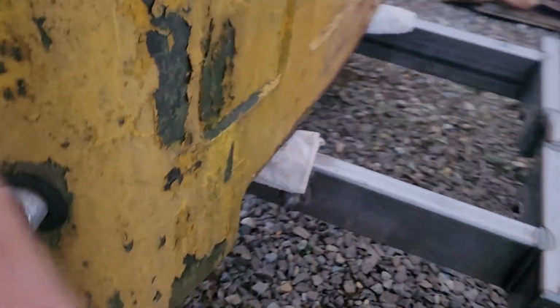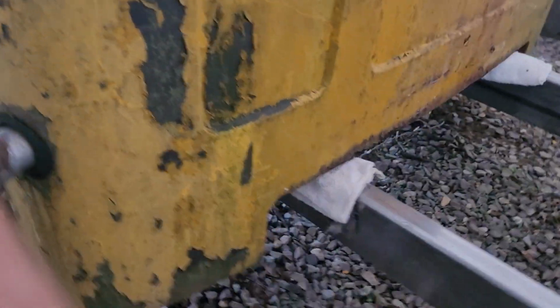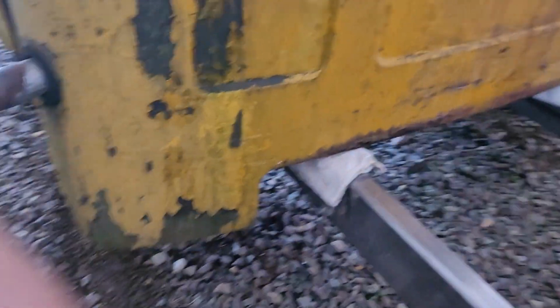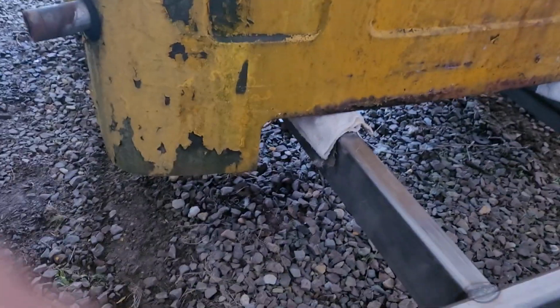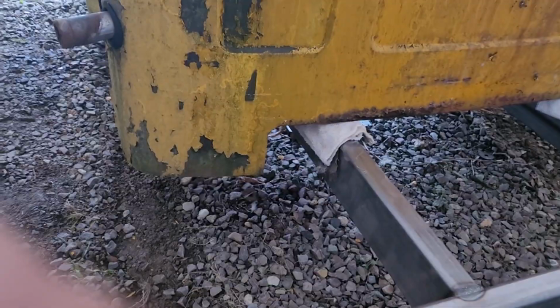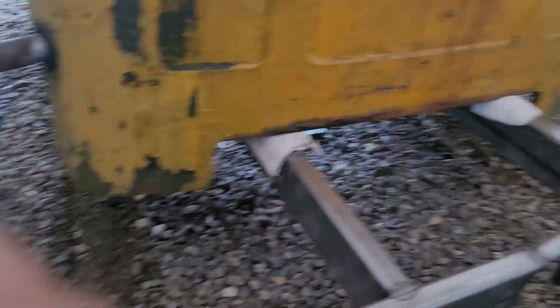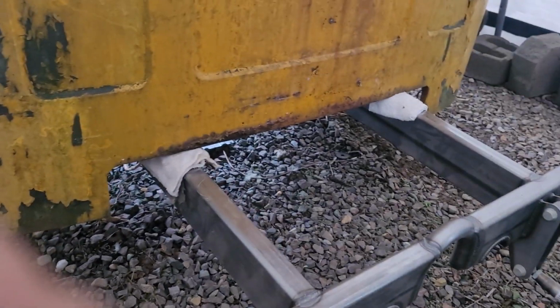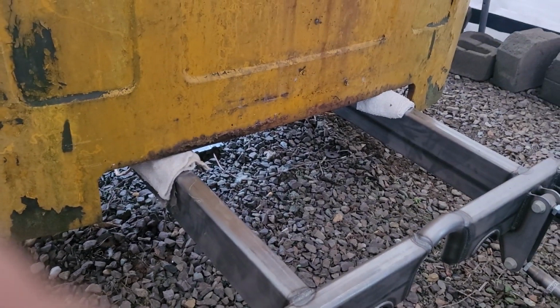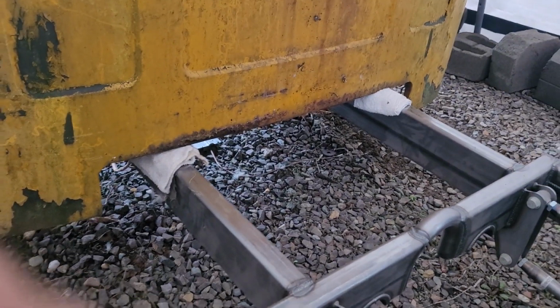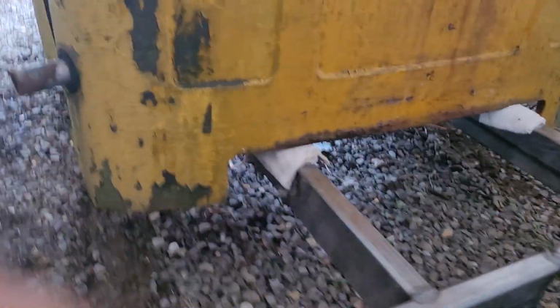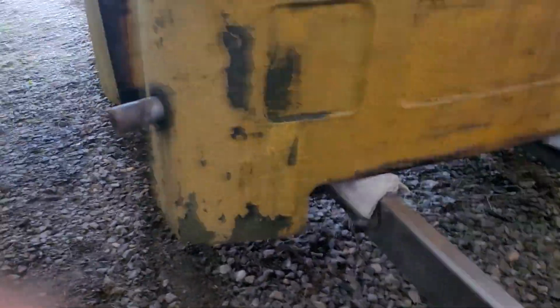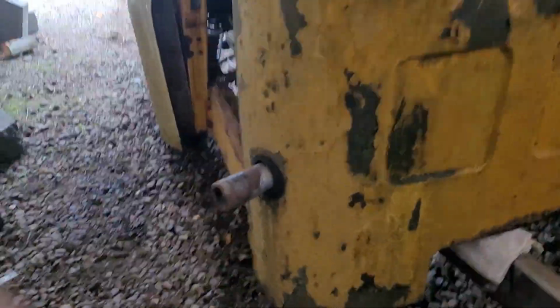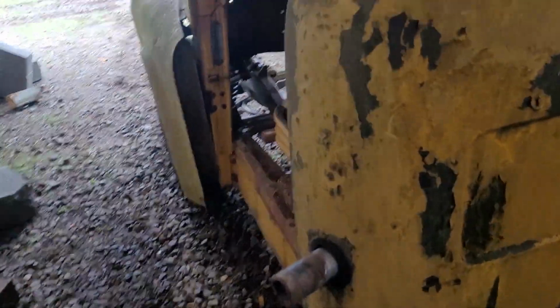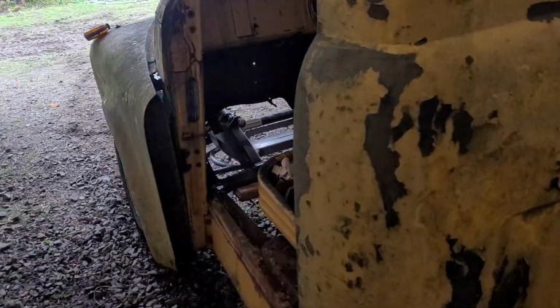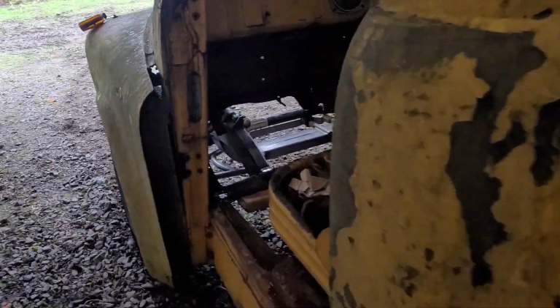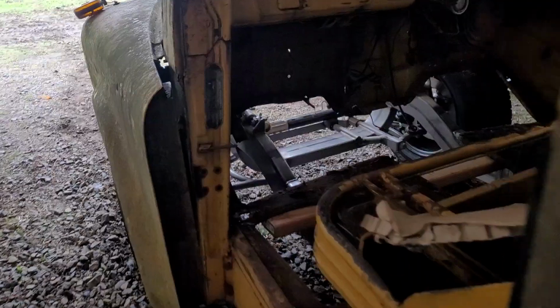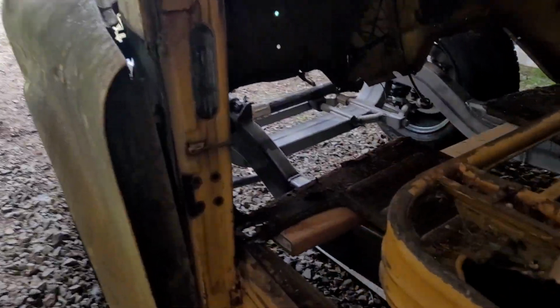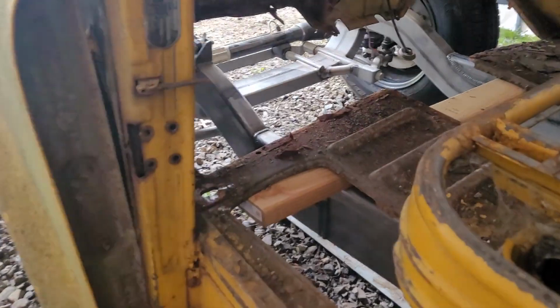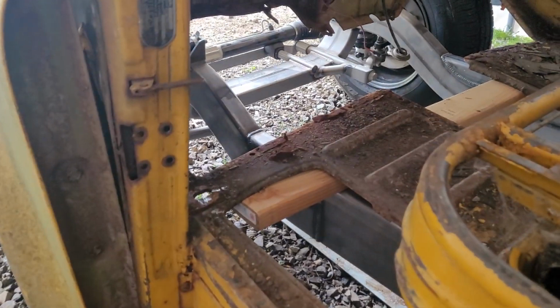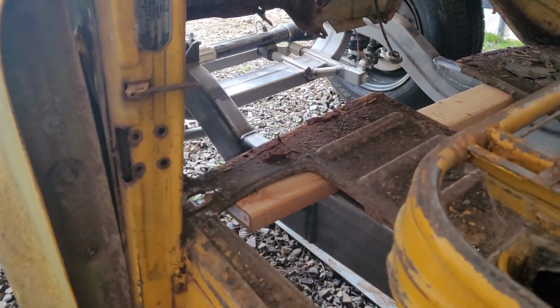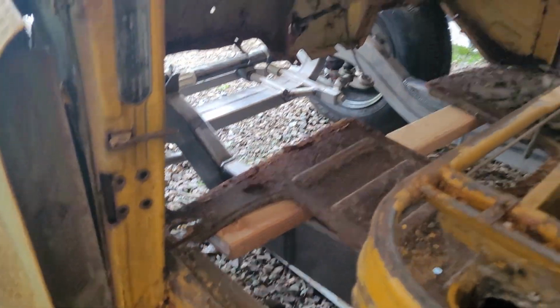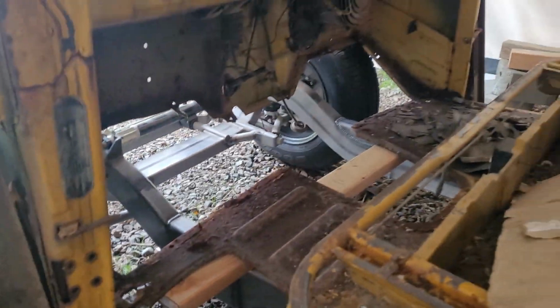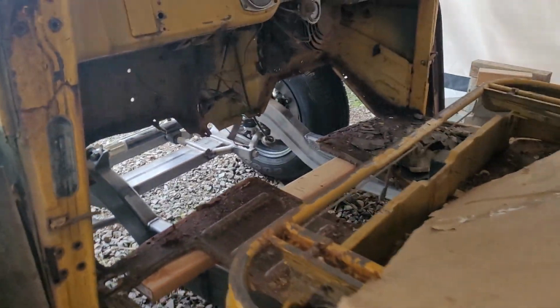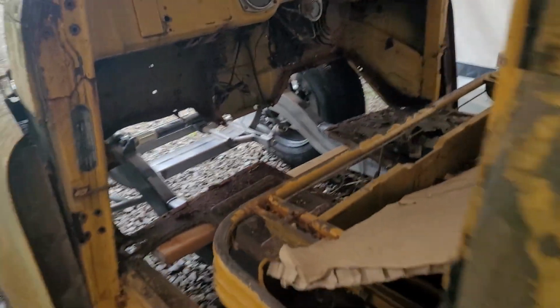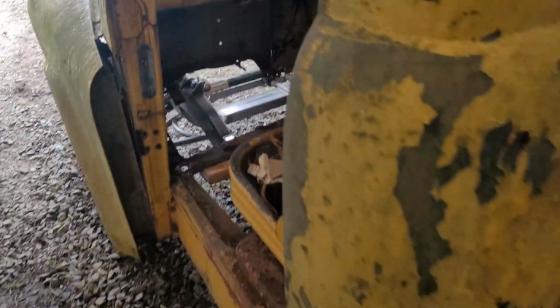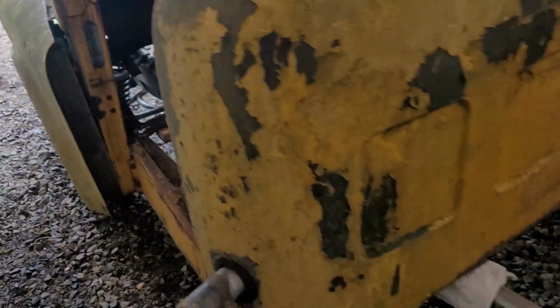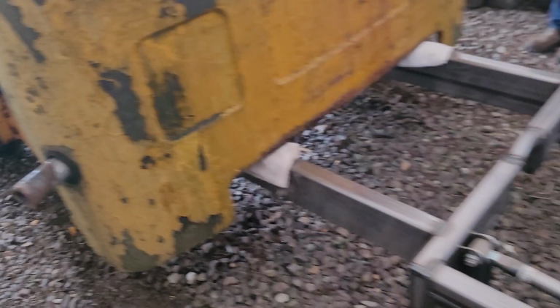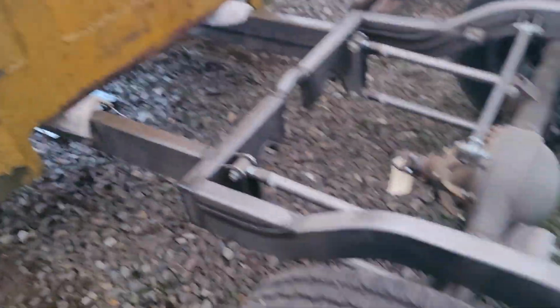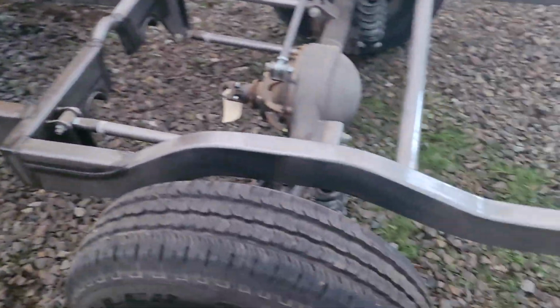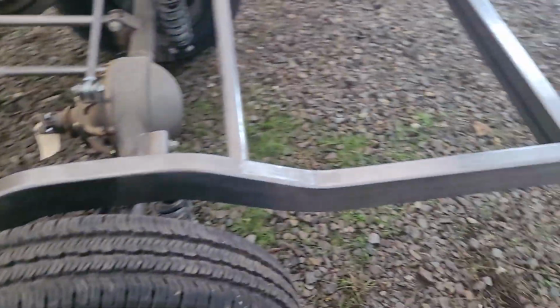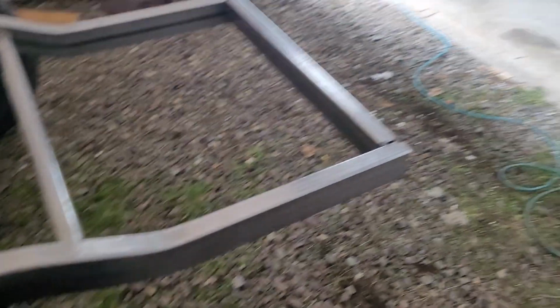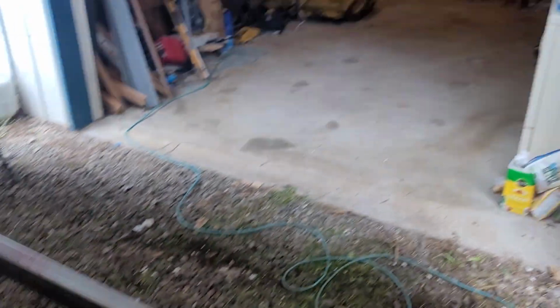We got it sitting just on a couple rags right on the frame and the front of the frame. It's sitting on some two-by-four blocks, and we're about to roll it back into its home.